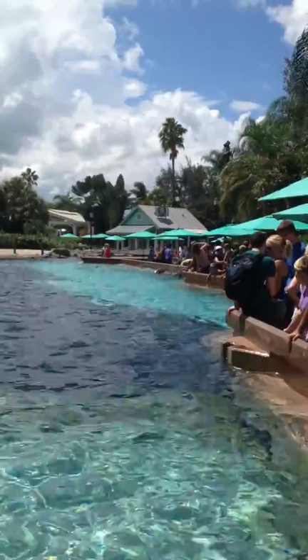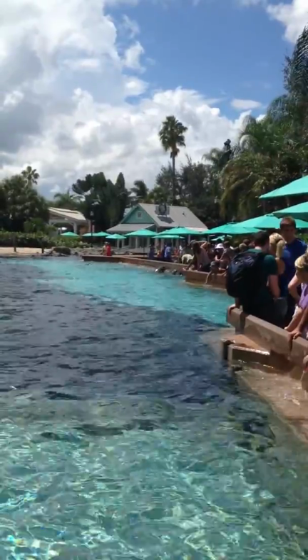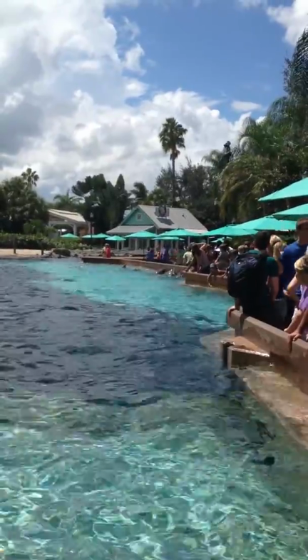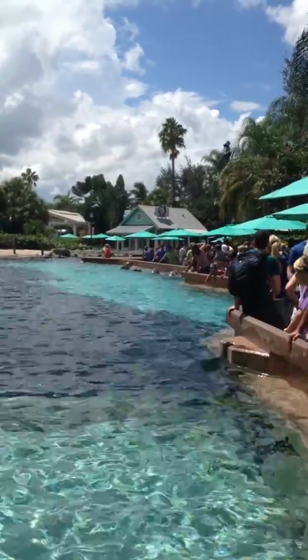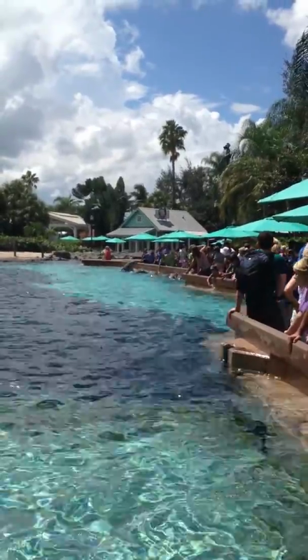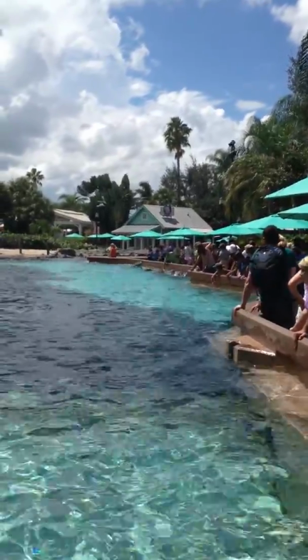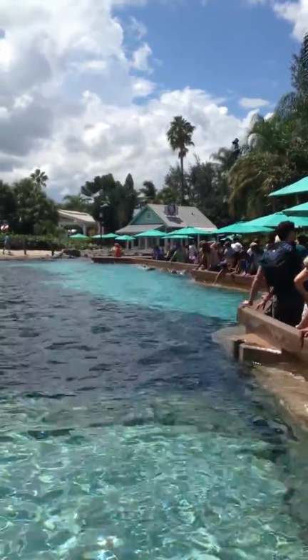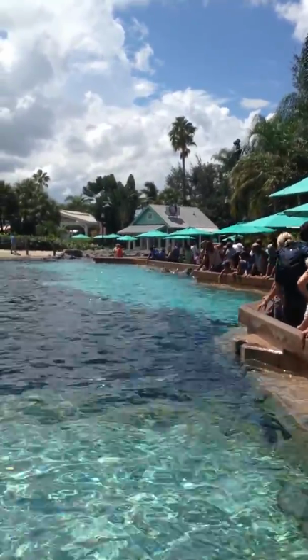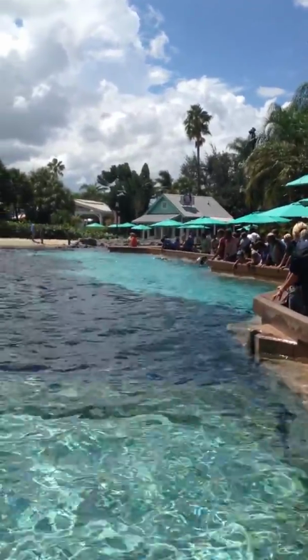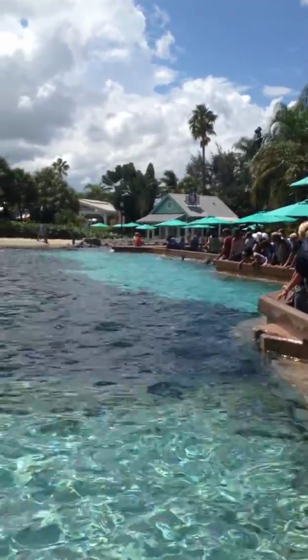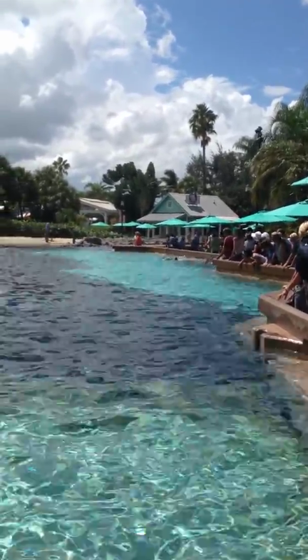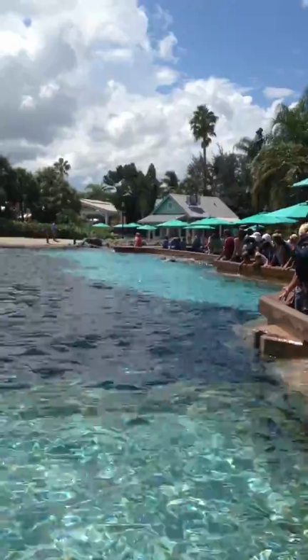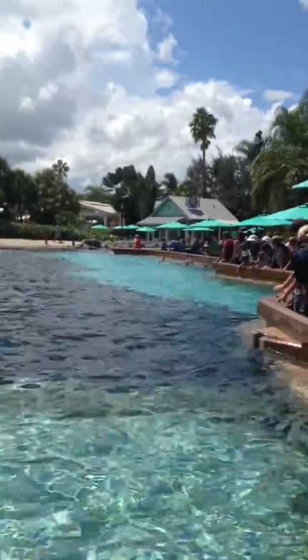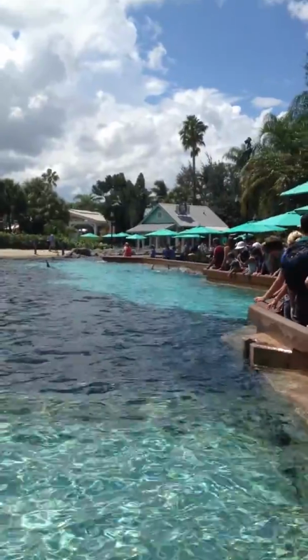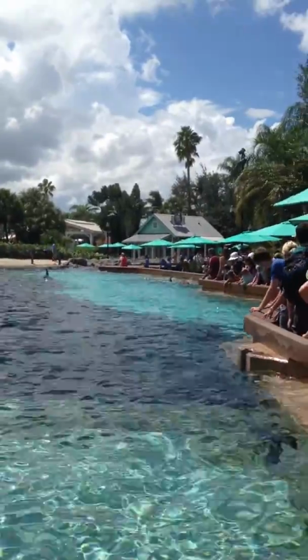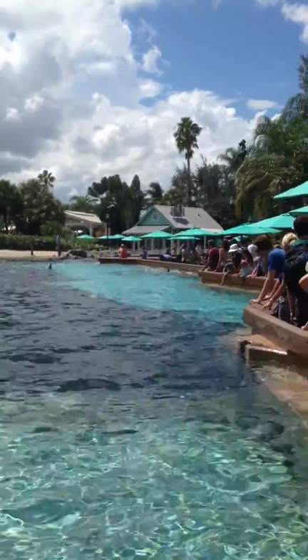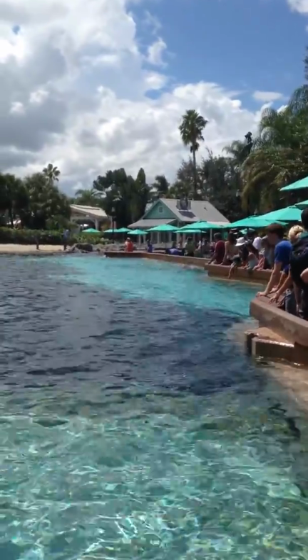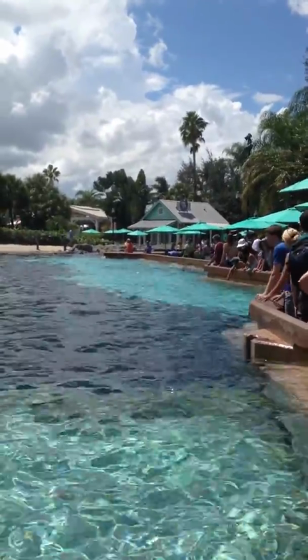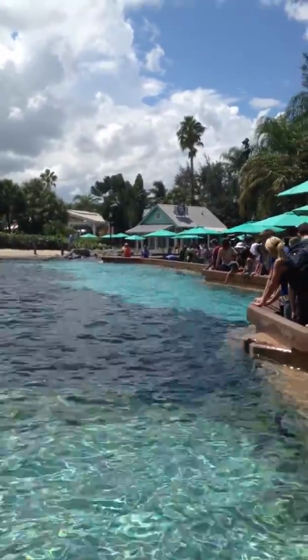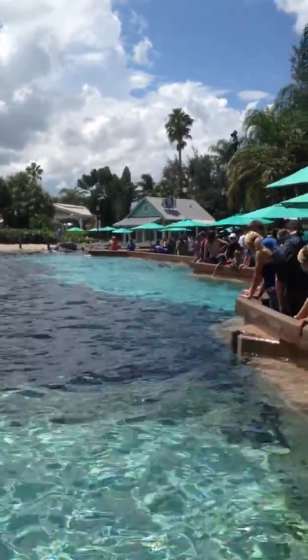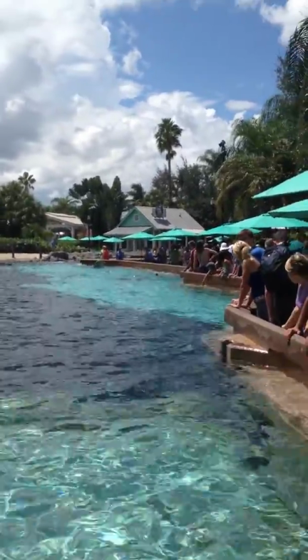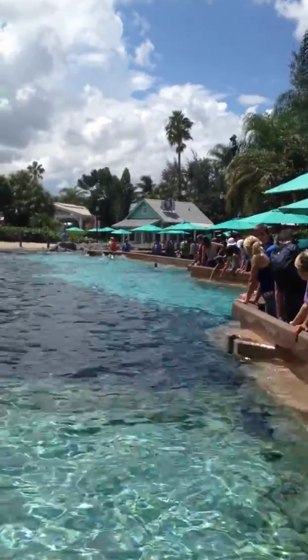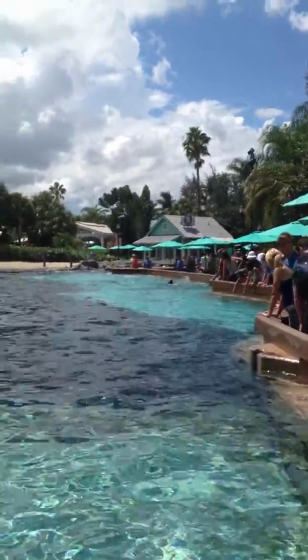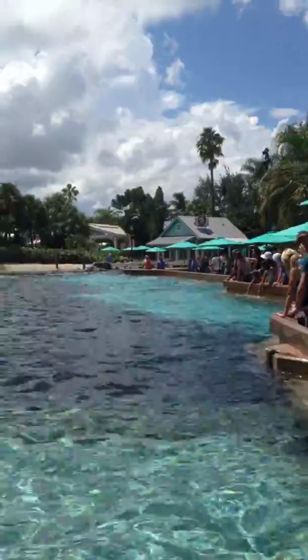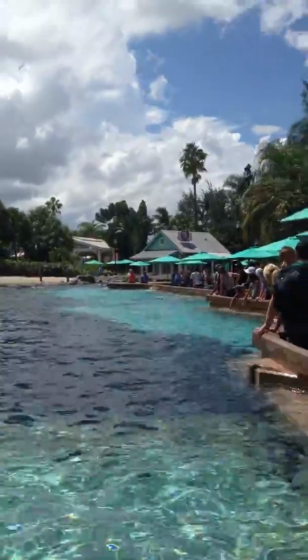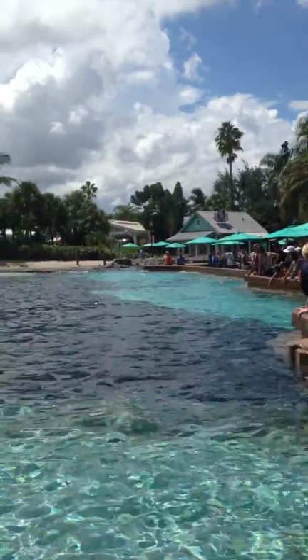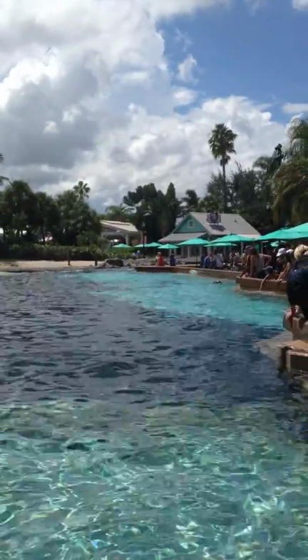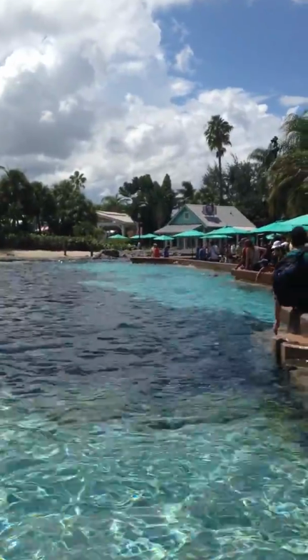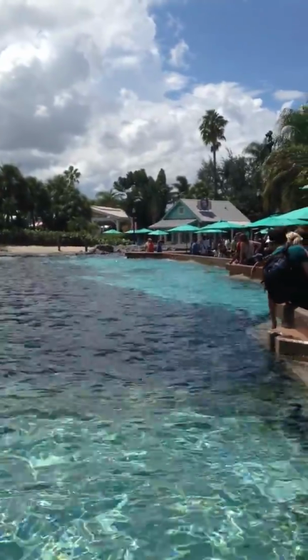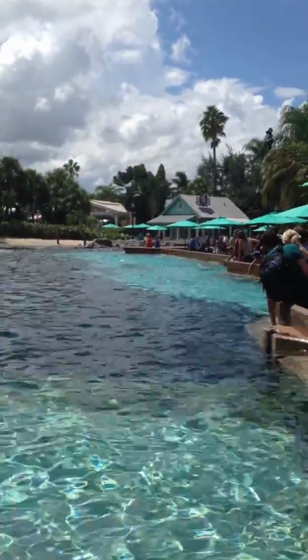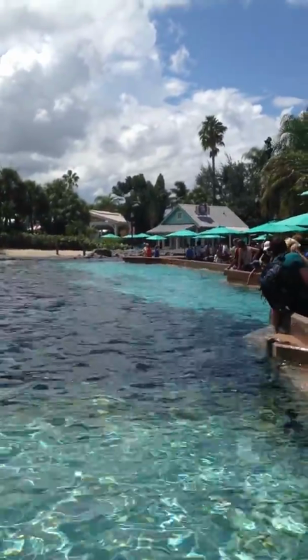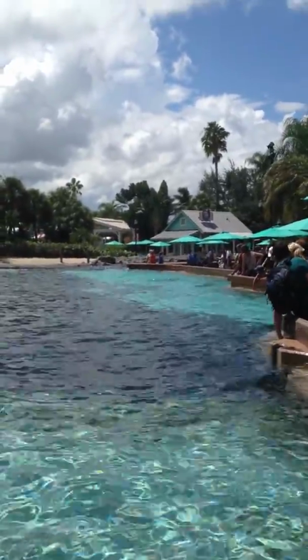Again, if you're wondering what this is, this is our training session out here at Dolphin Cove. It's our 24 Atlanta bottlenose dolphins. We have some guests in here with us. This is called the Dolphin Up Close Tour. There are tons of tours here at SeaWorld. This is just one of them.